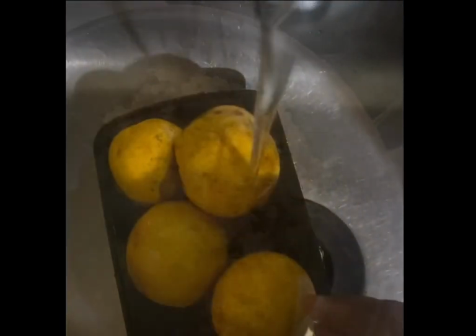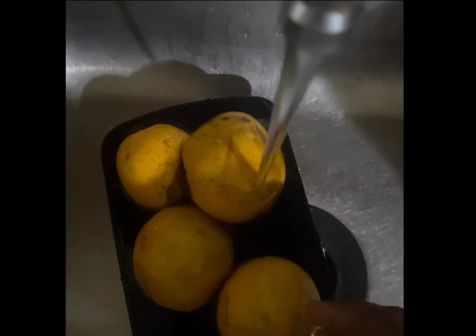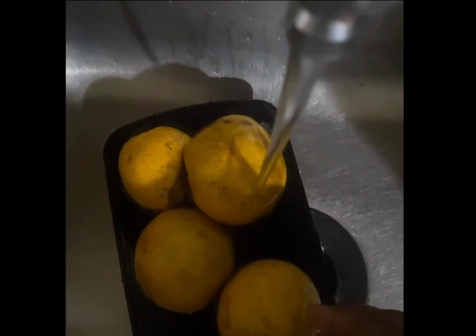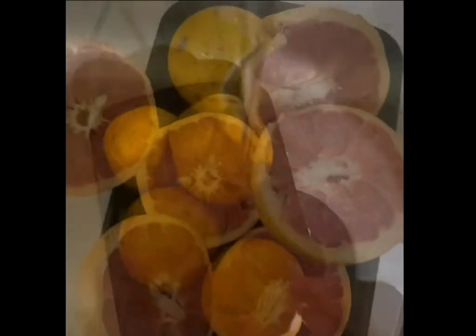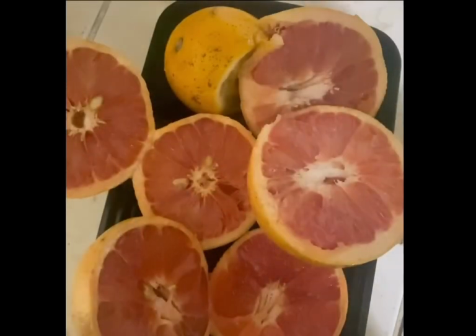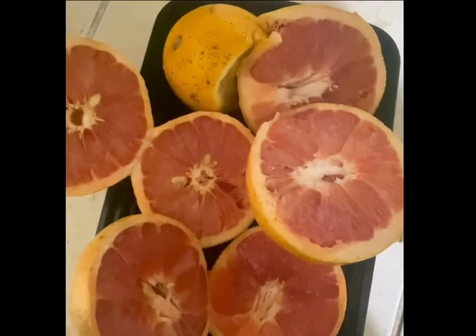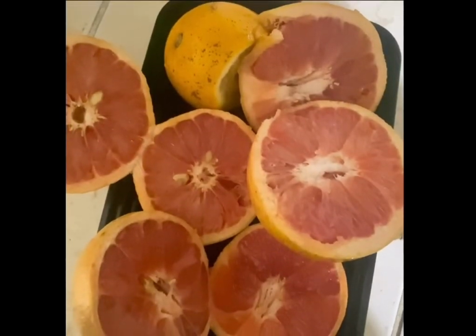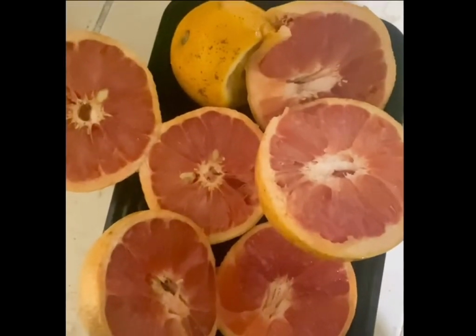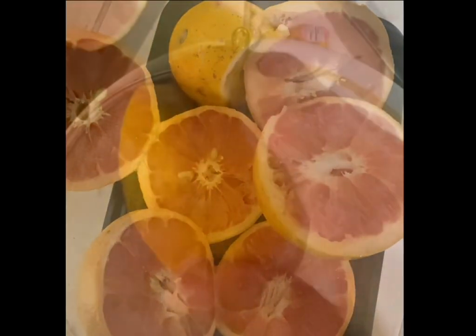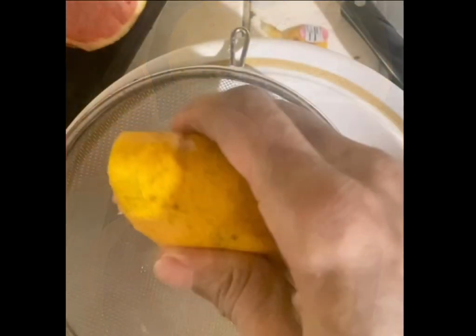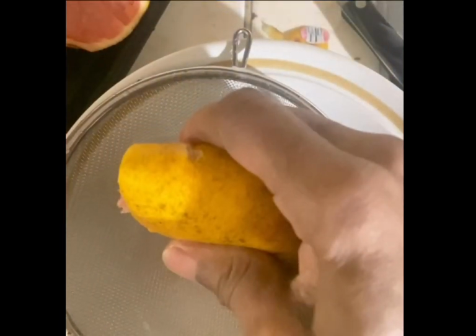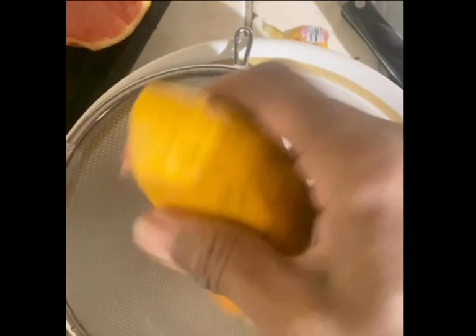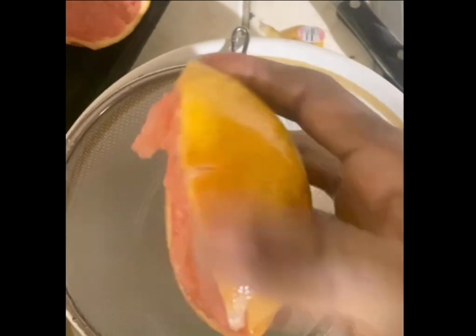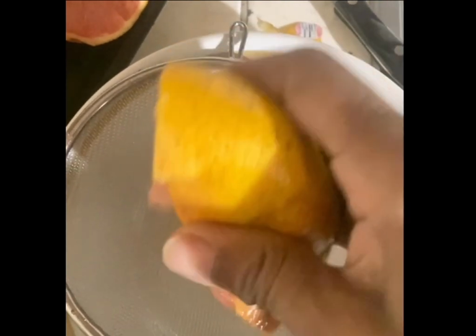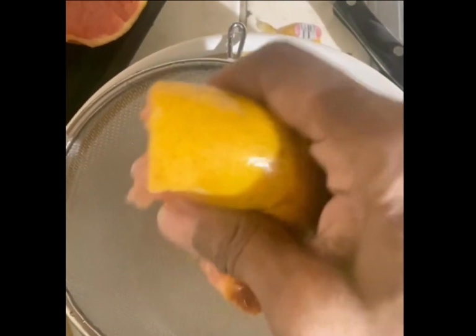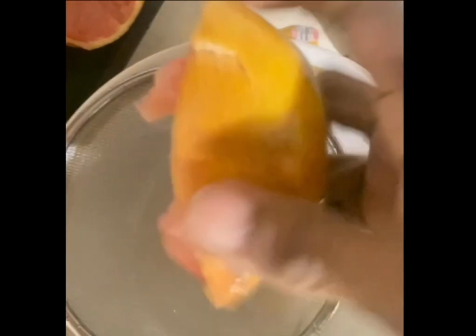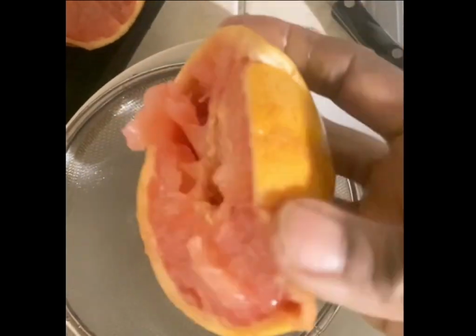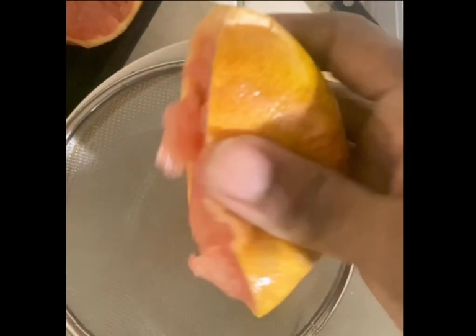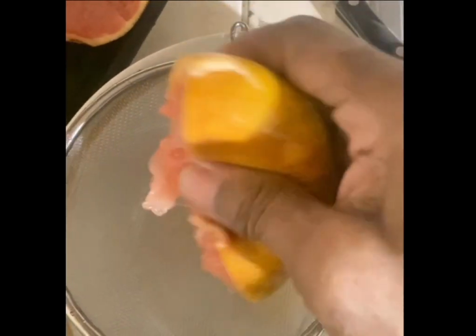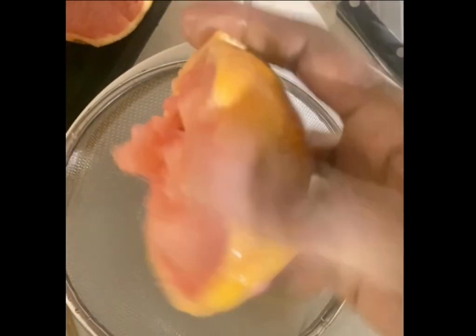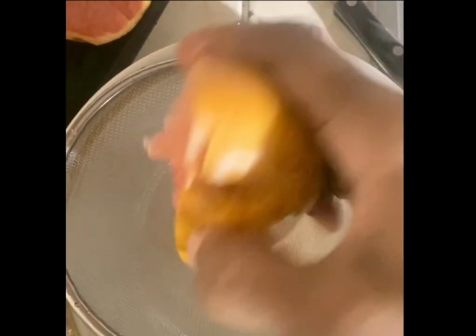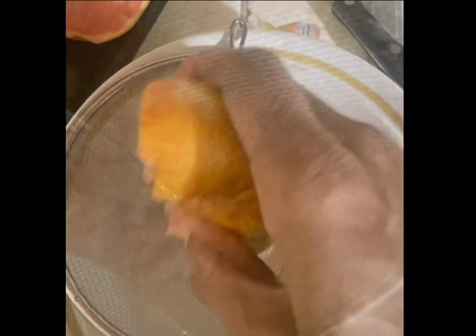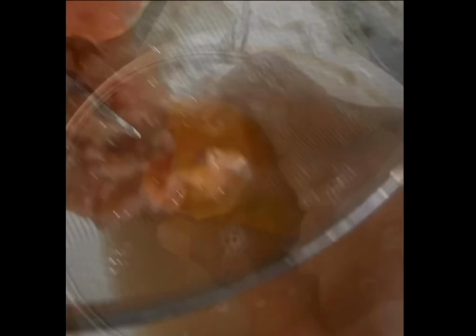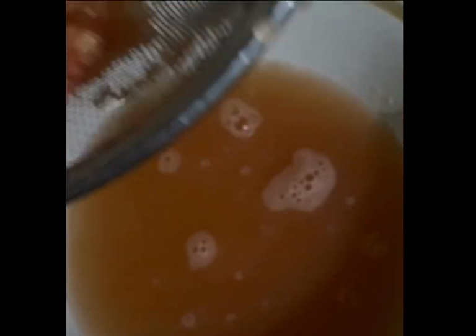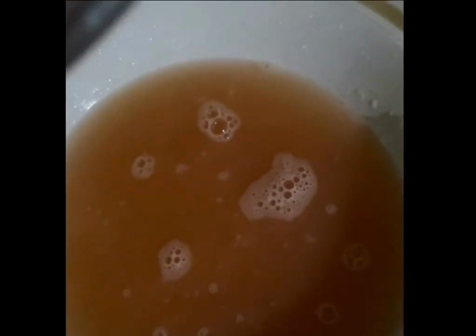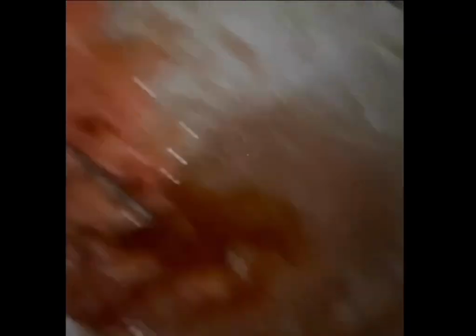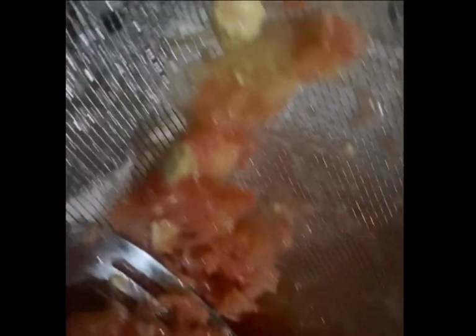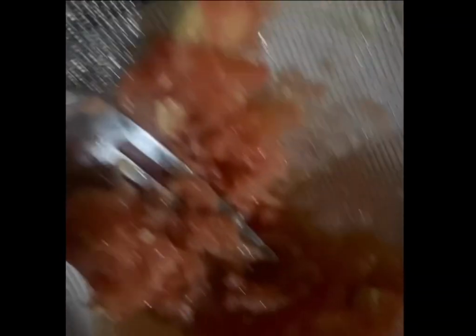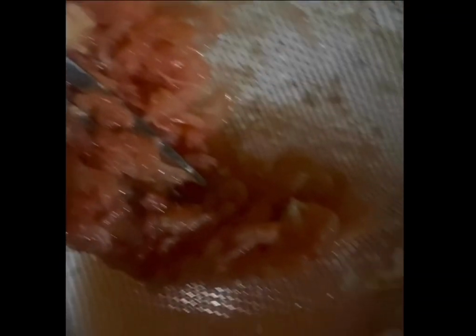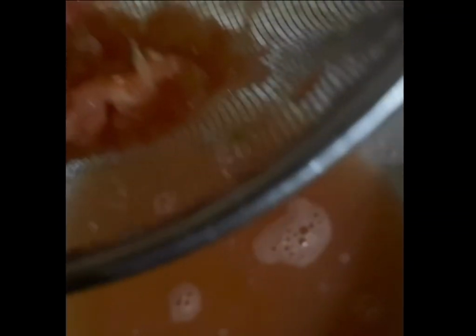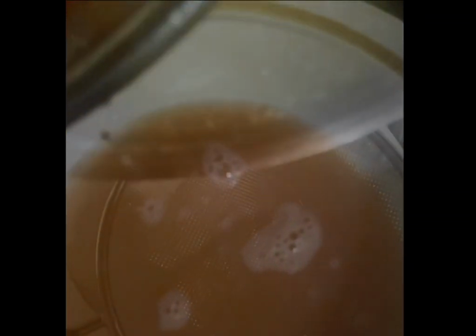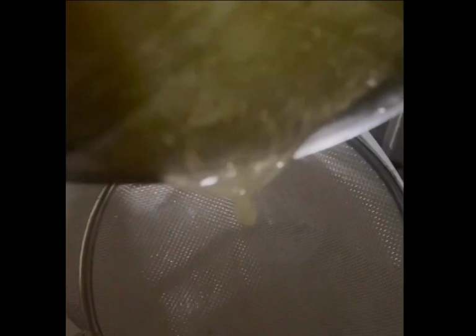Set aside, wash and slice about 5 grapefruits. Squeeze grapefruit pieces into a strainer over a bowl or pot to extract the juice. Using a spoon, press the pulp in the strainer to get the grapefruit juice.